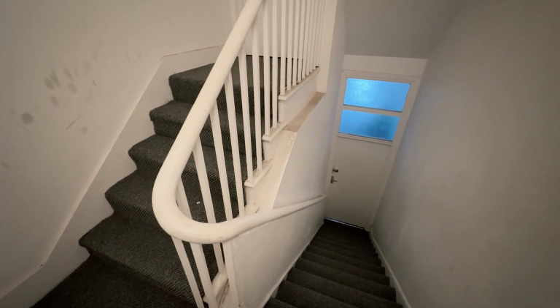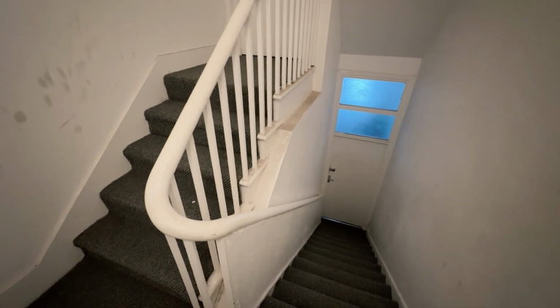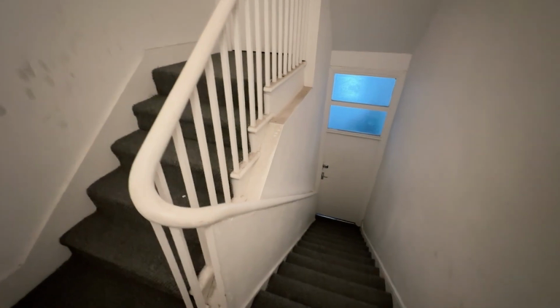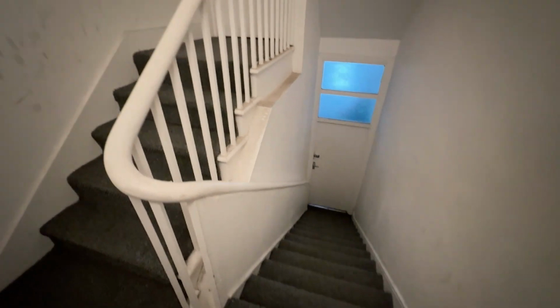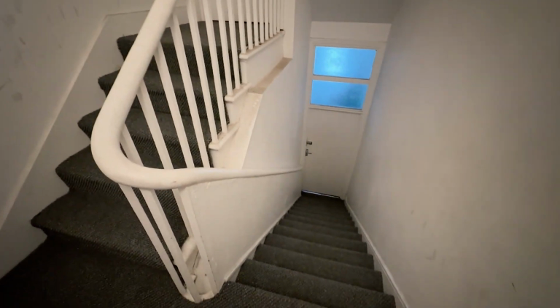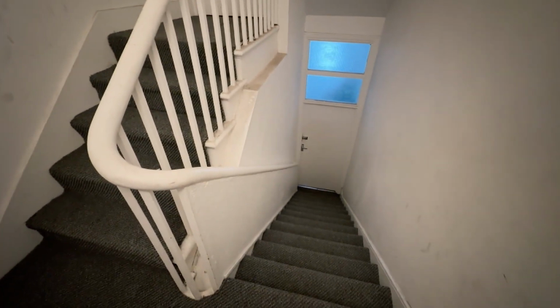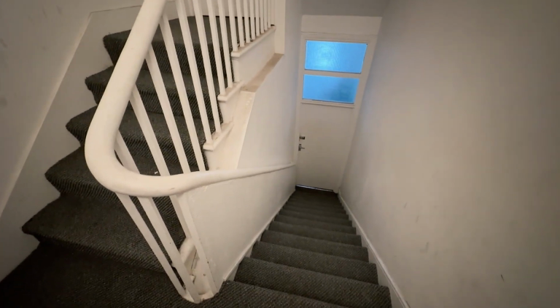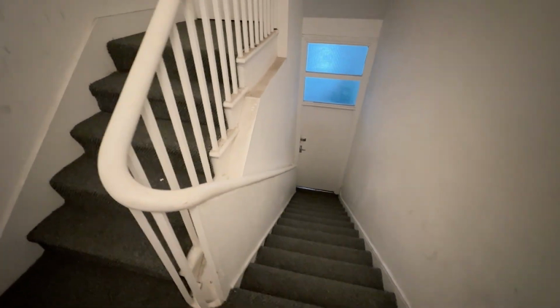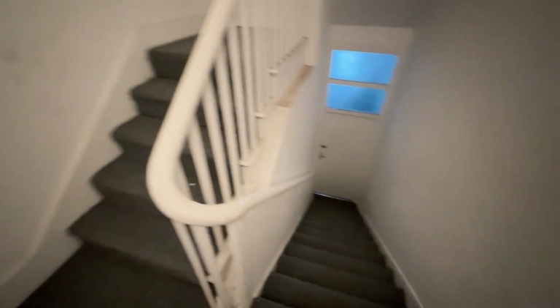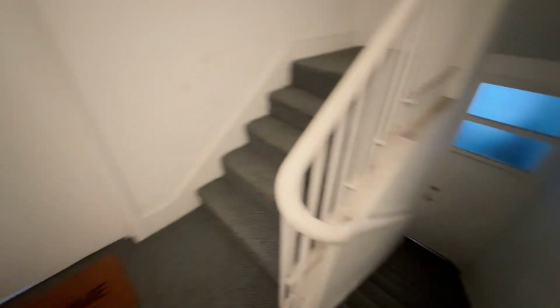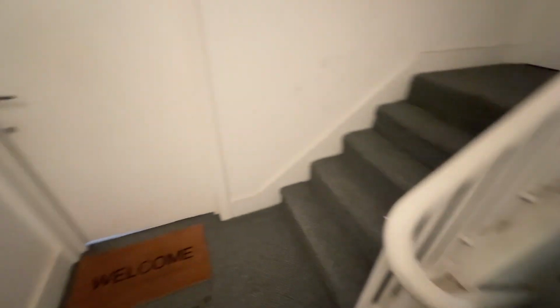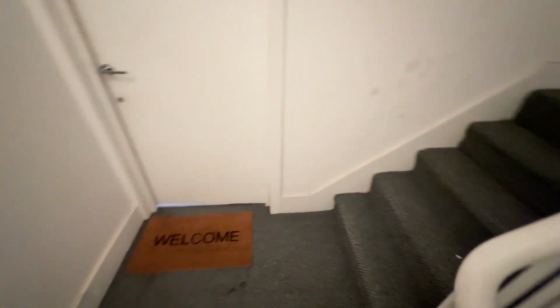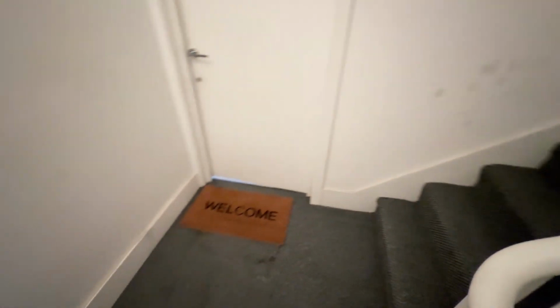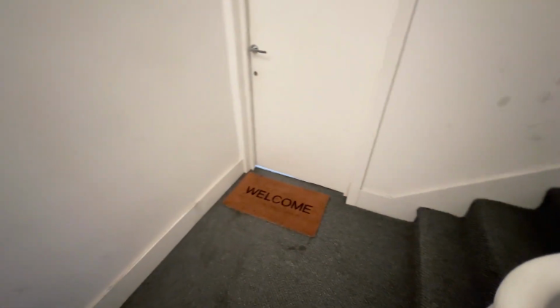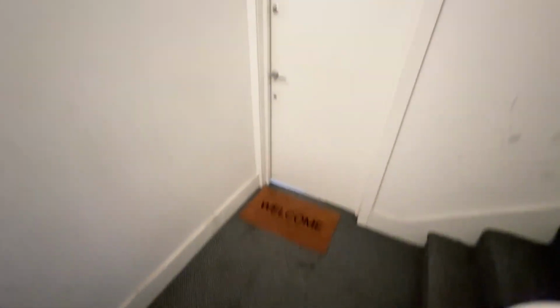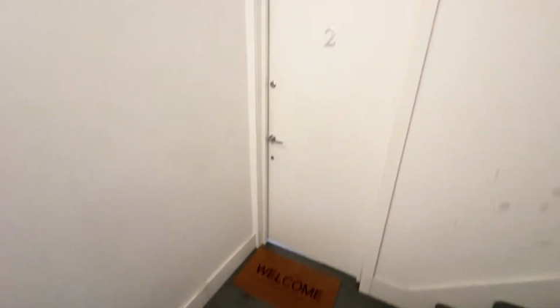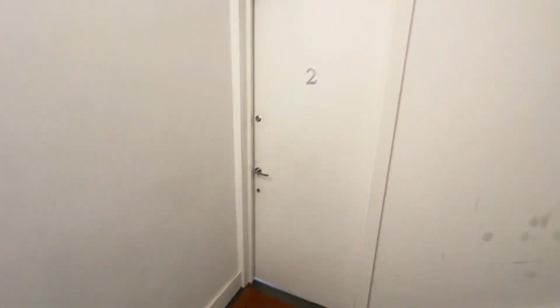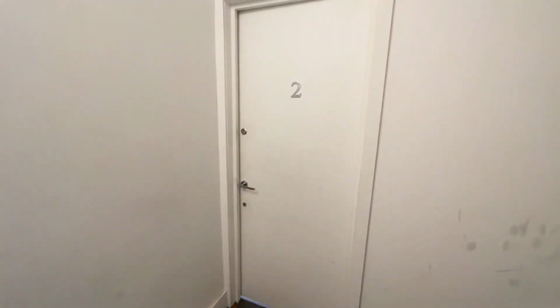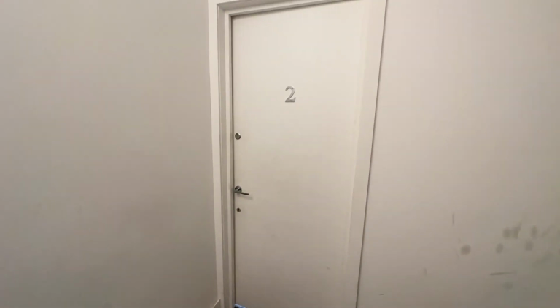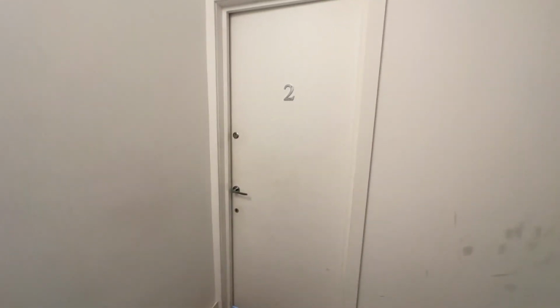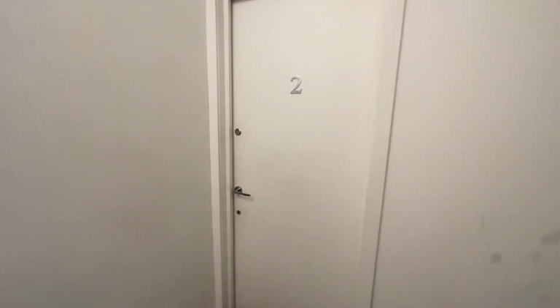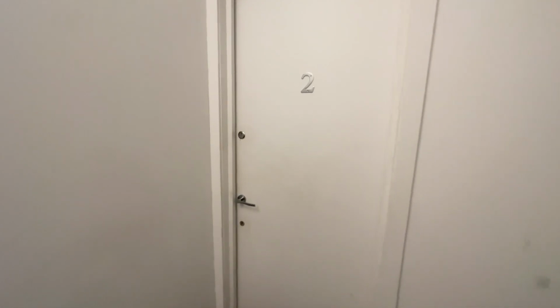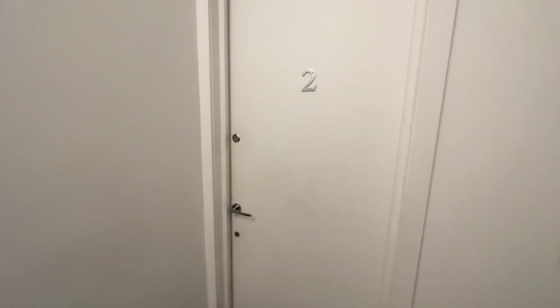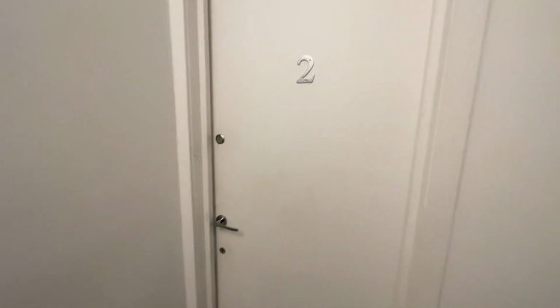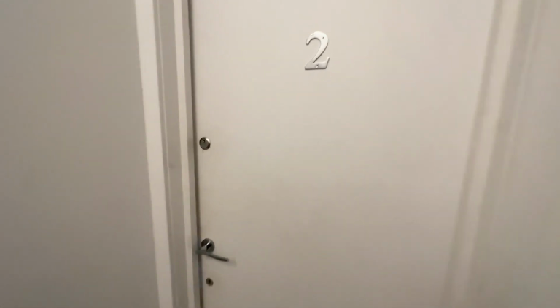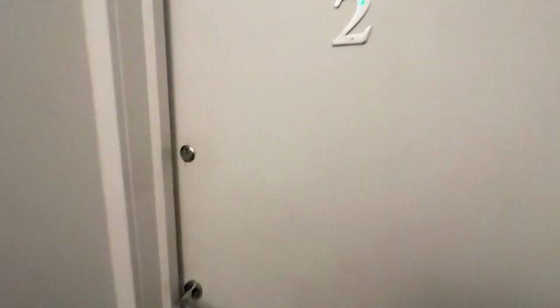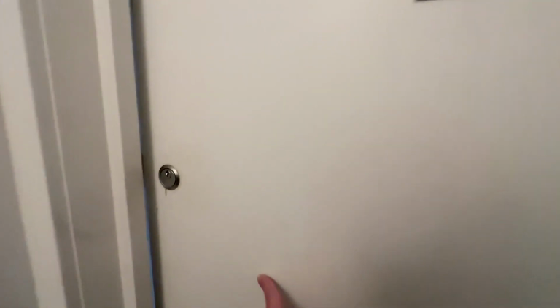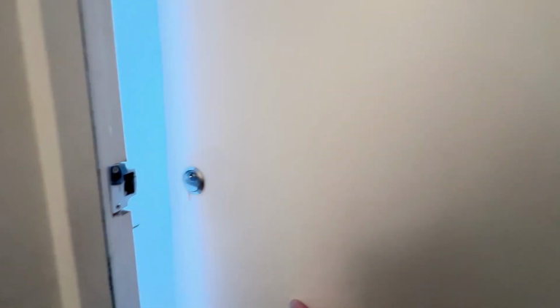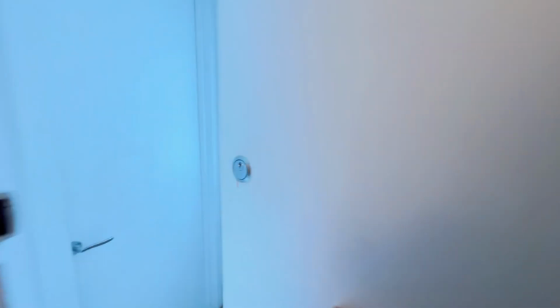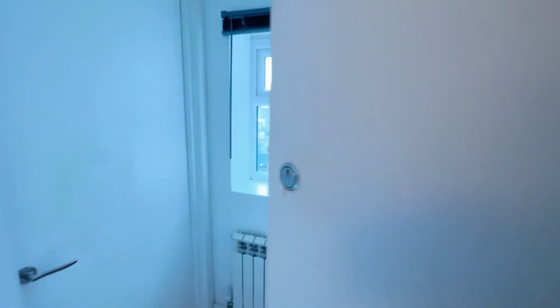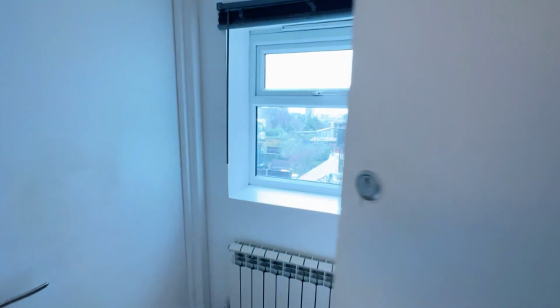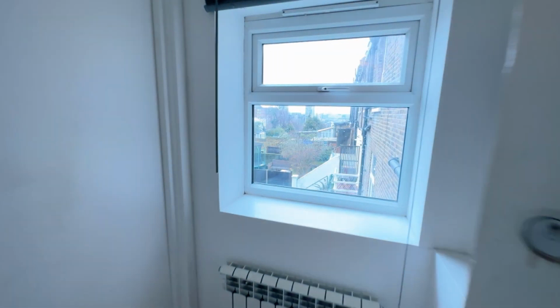We've just come up one flight of stairs and as you can see there's a little landing area here. Our door to the first floor flat is right here, so let's pop inside to show you around.